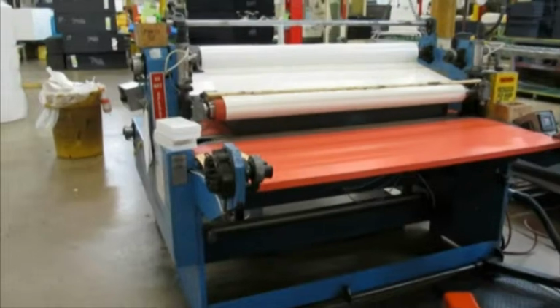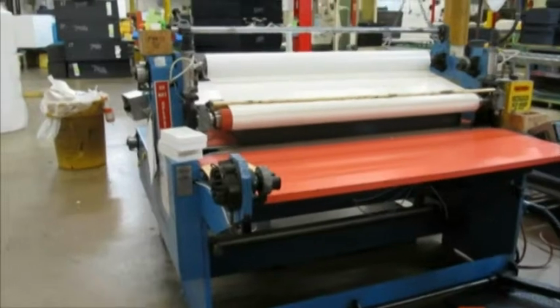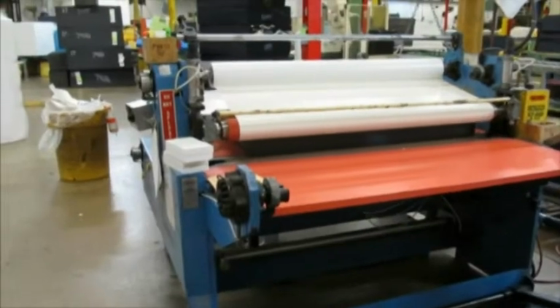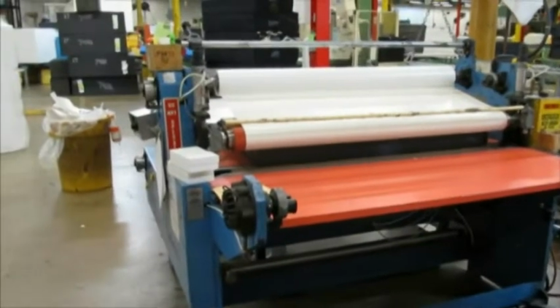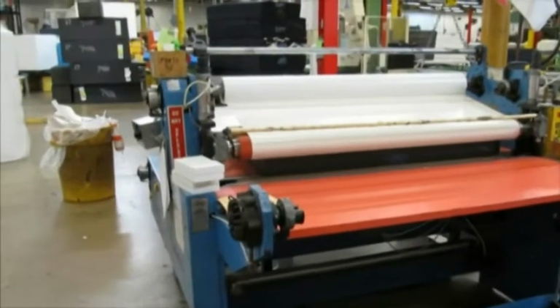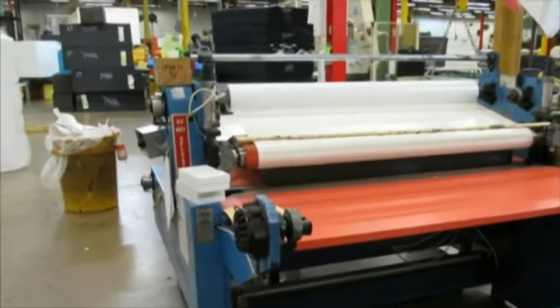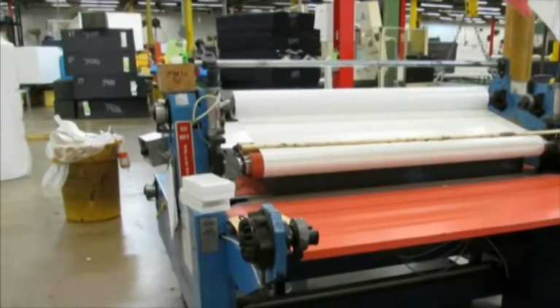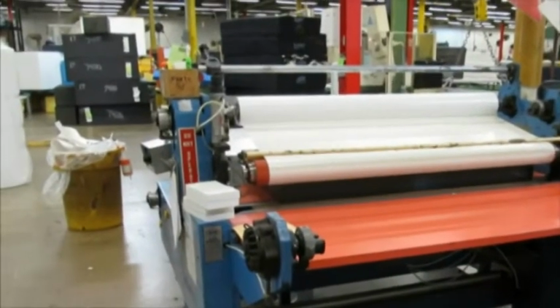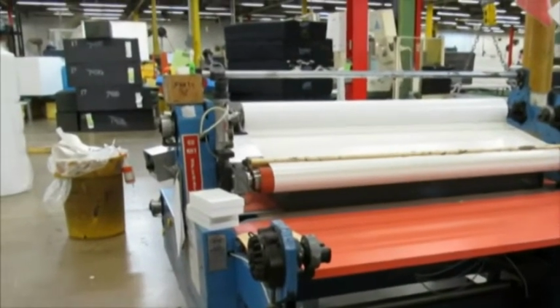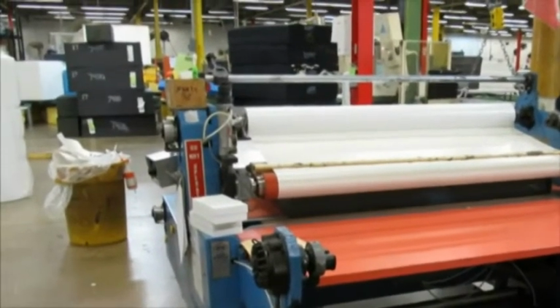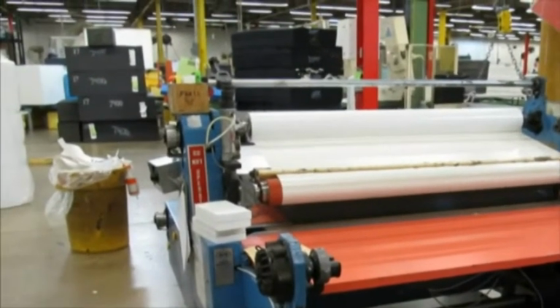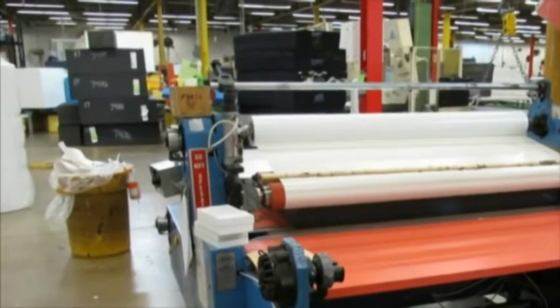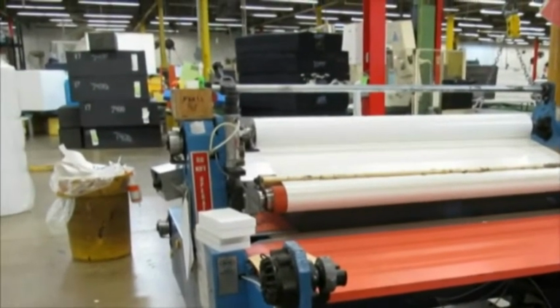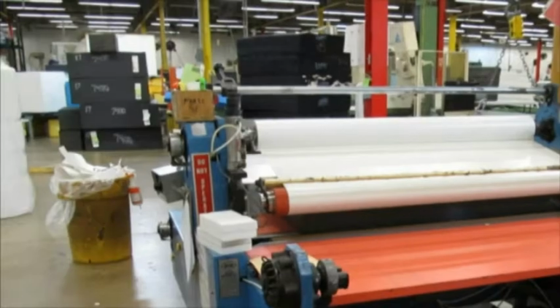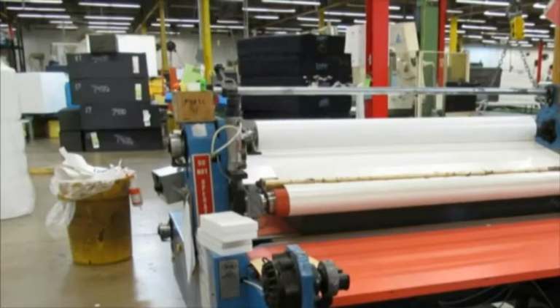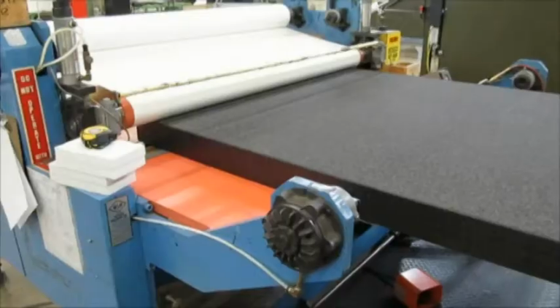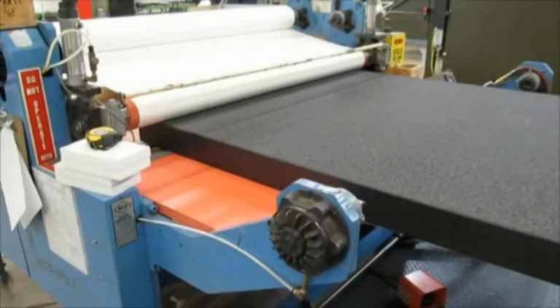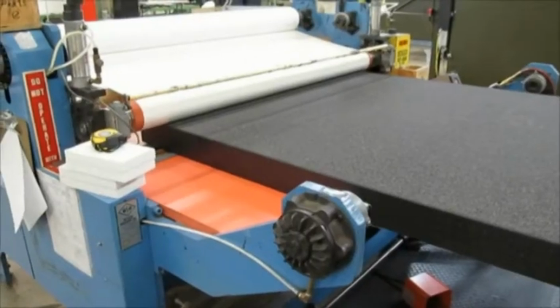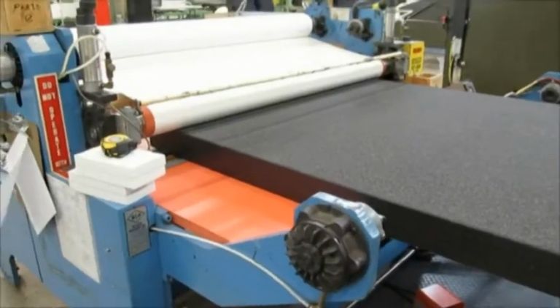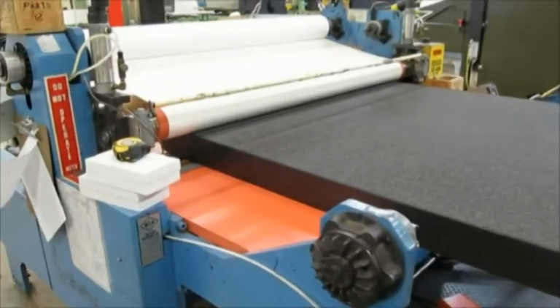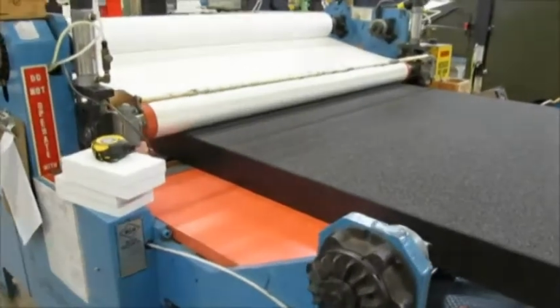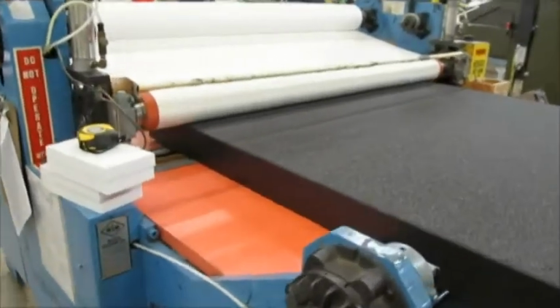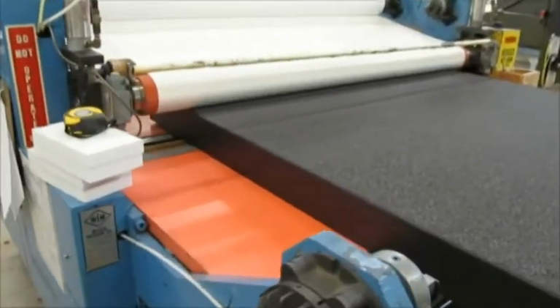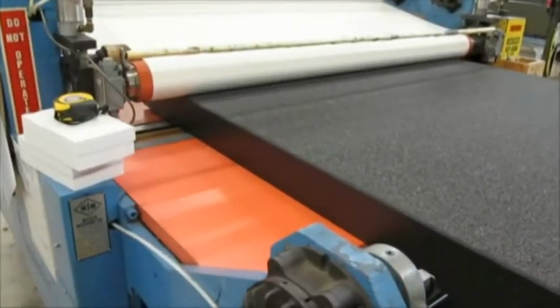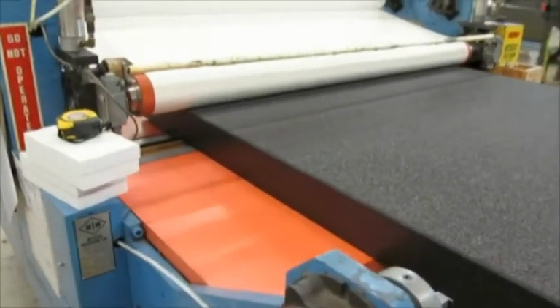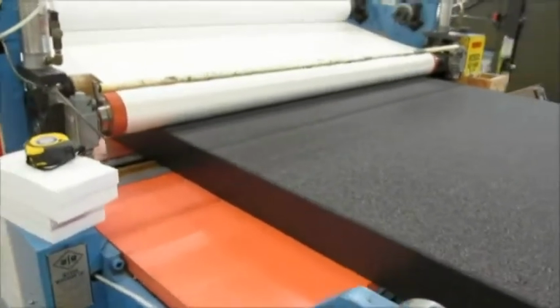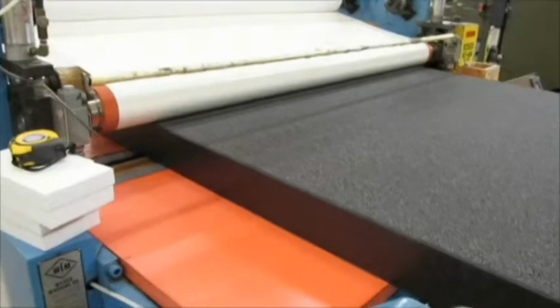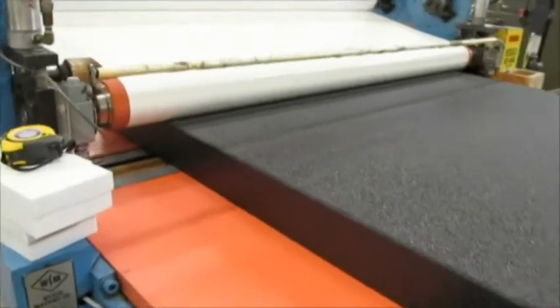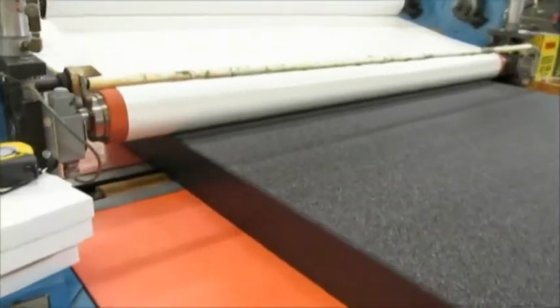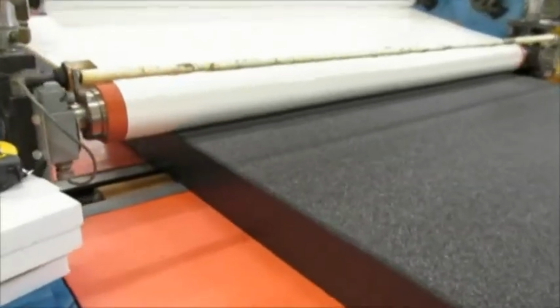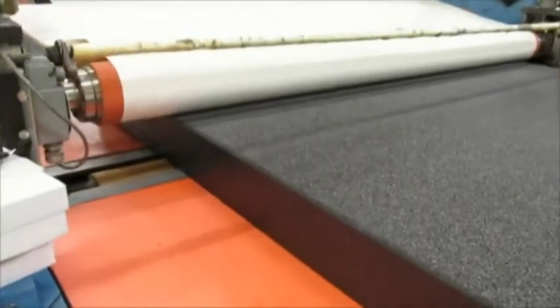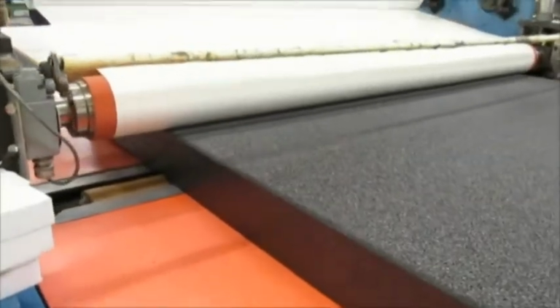Pressure sensitive adhesives, also known as PSA liners, can also be easily applied to both EPE and EPP materials as shown here. Hand applying PSA liners also works.